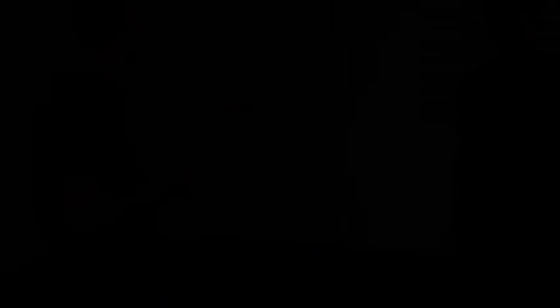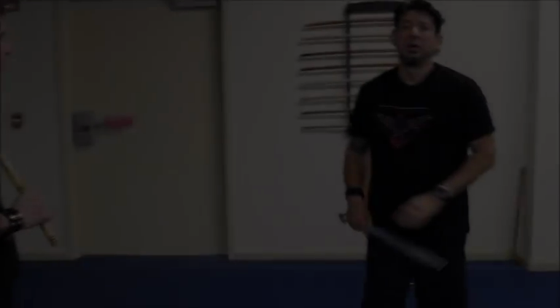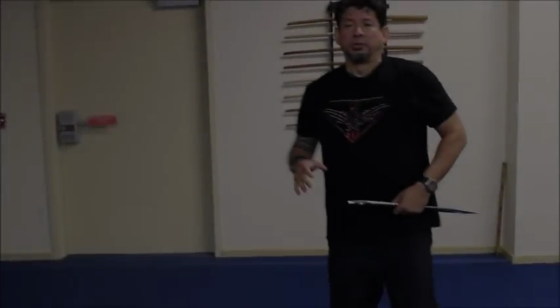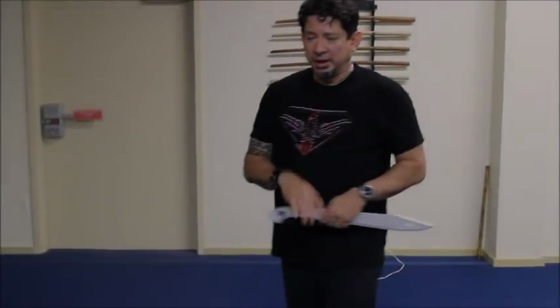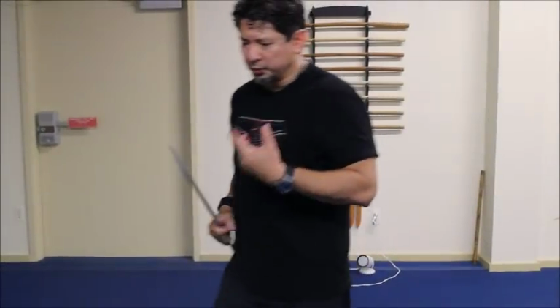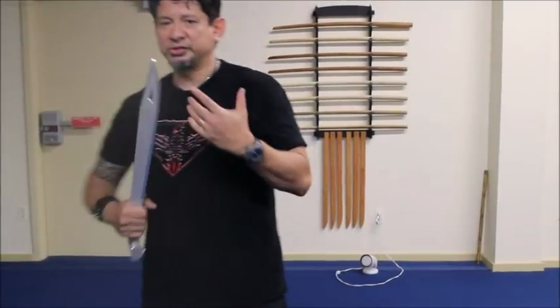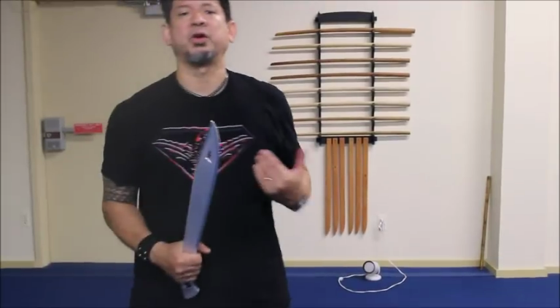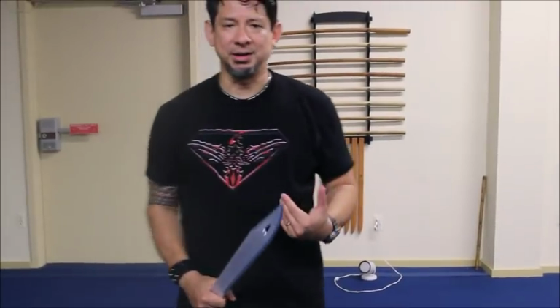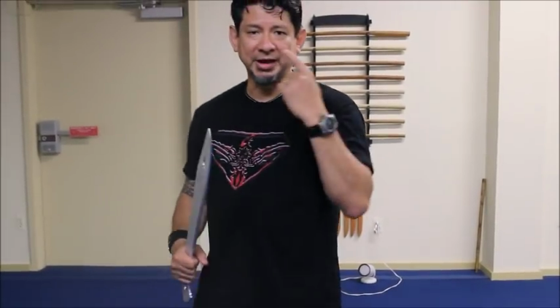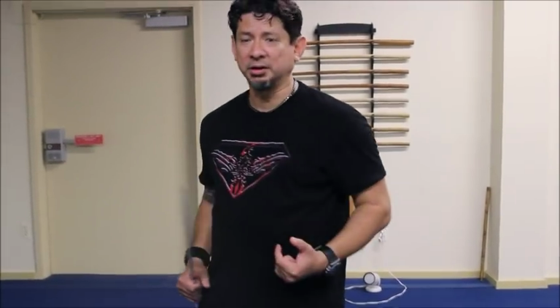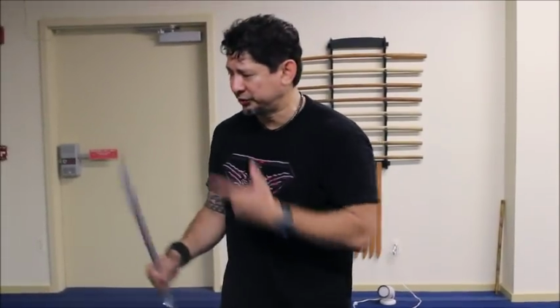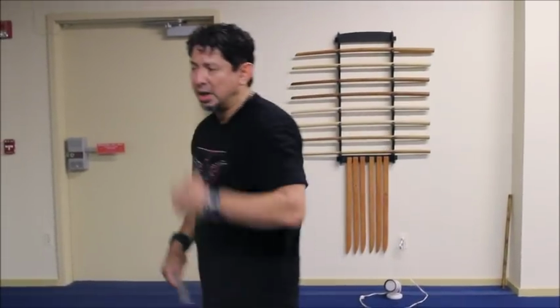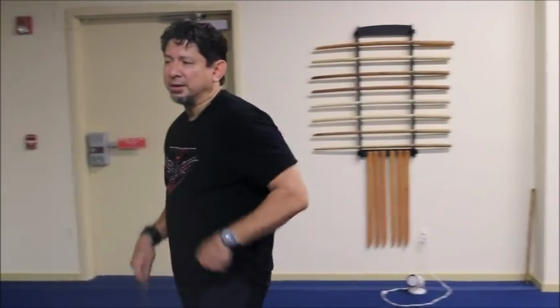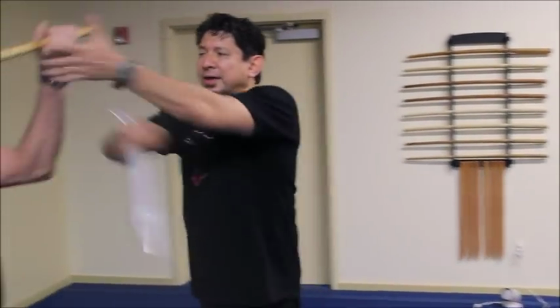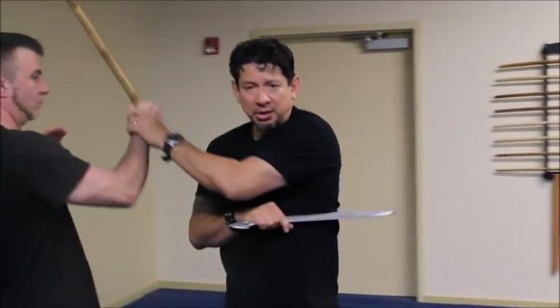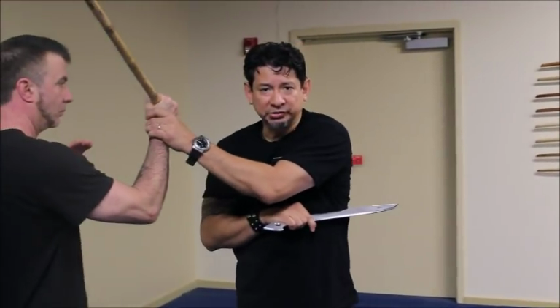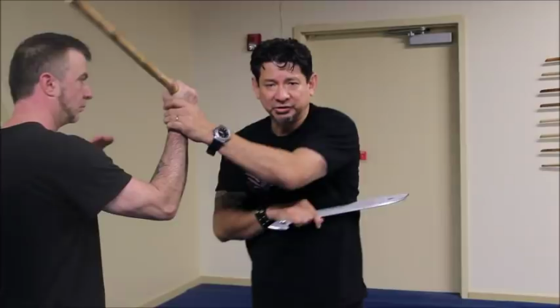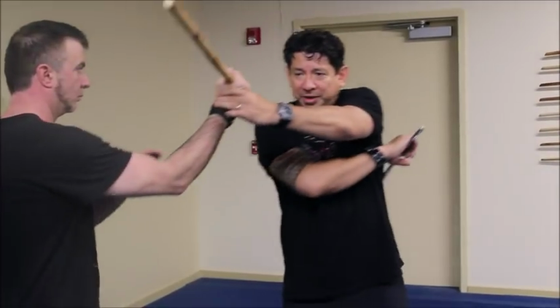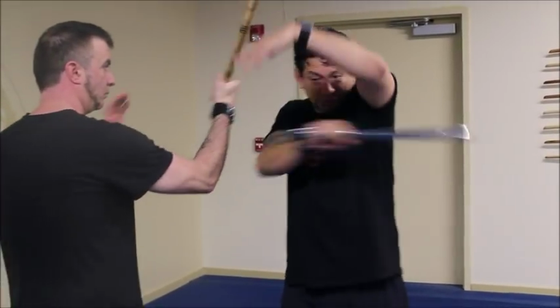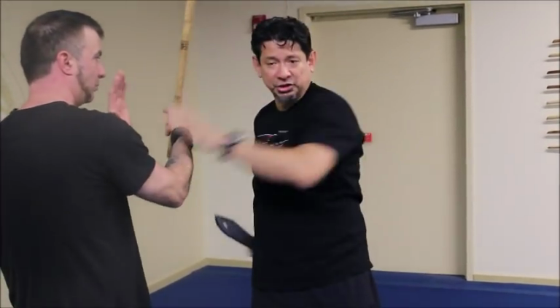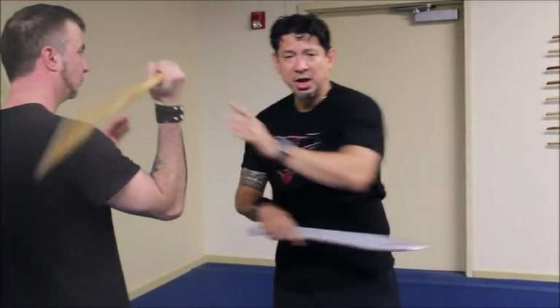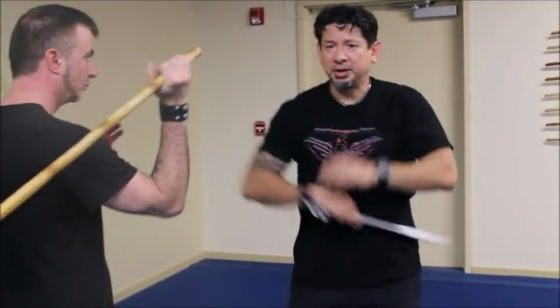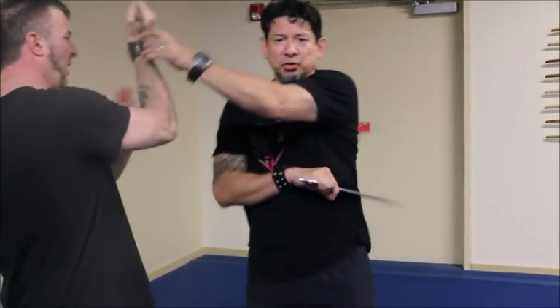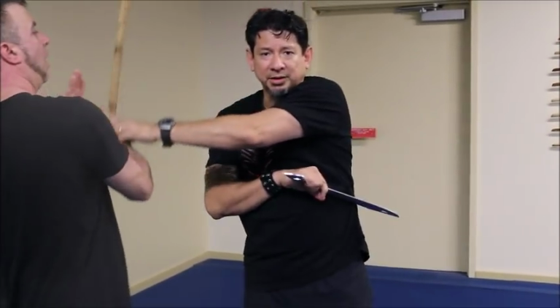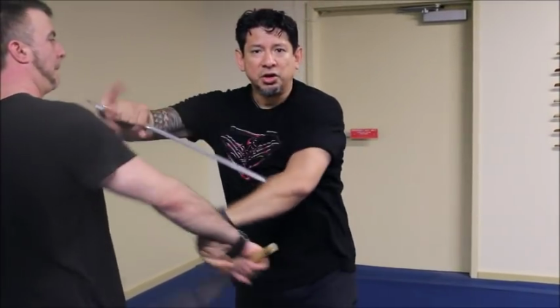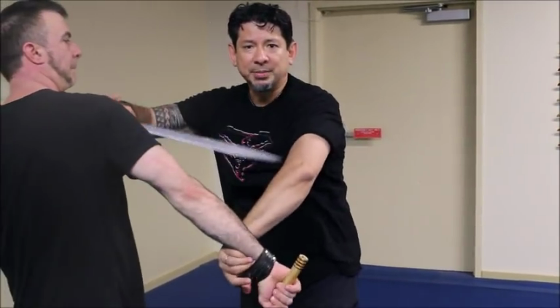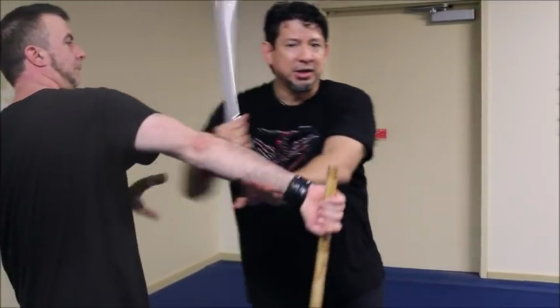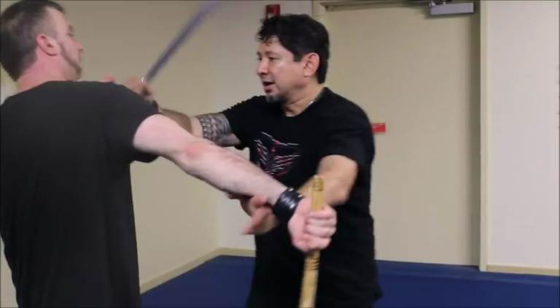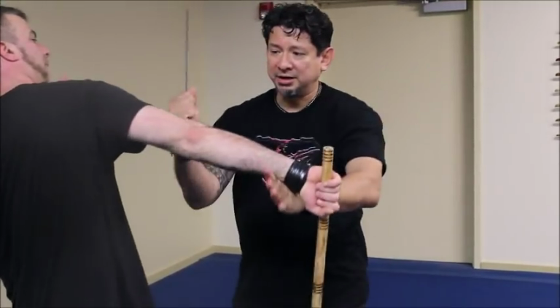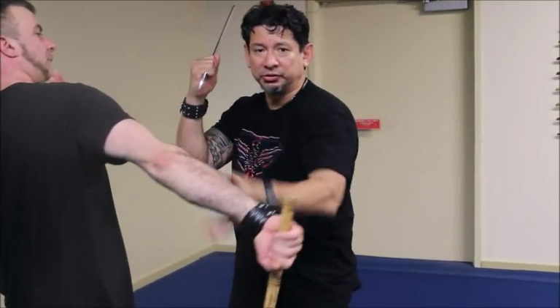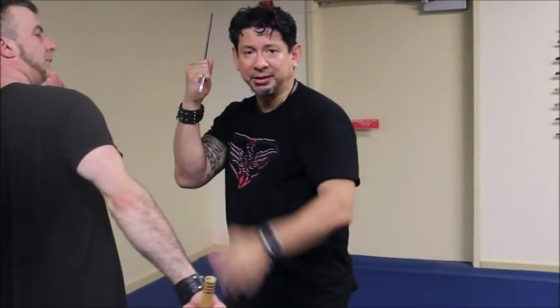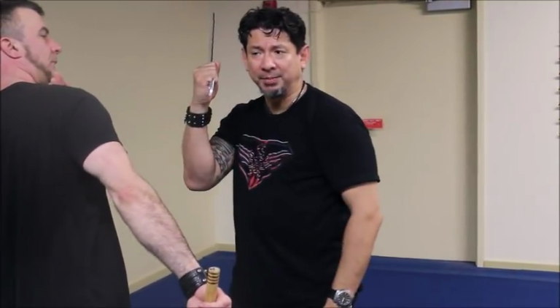We'll talk about close quarters. It's just a training idea of using hand targeting acquisitions, meaning that's the closest thing for me as opposed to being able to slash in here. Sometimes on the draw, it's right there. Using the same idea, I can easily use the butt end of the weapon.